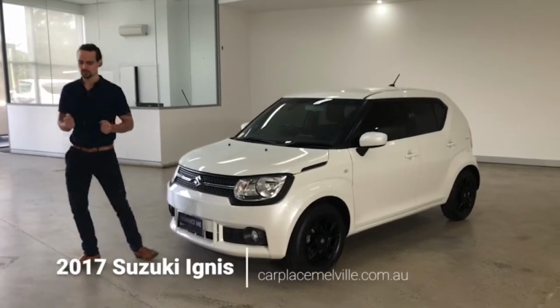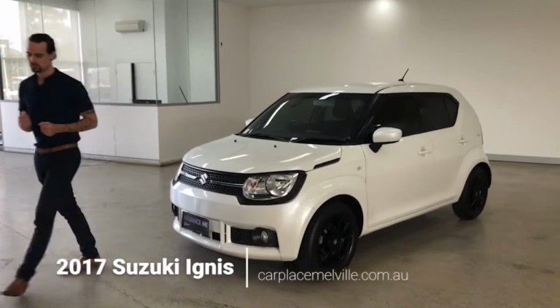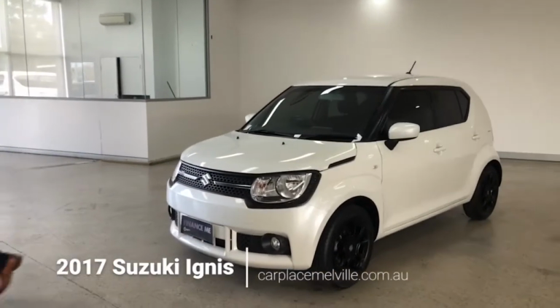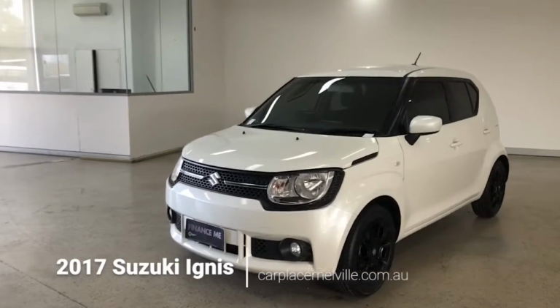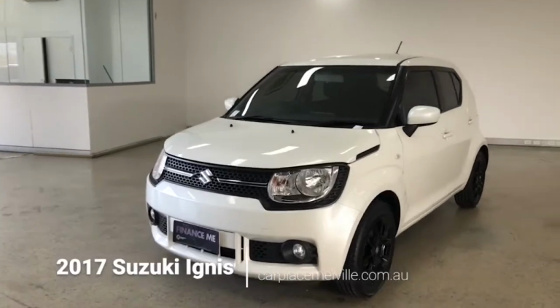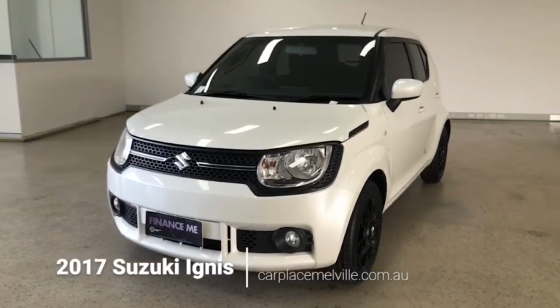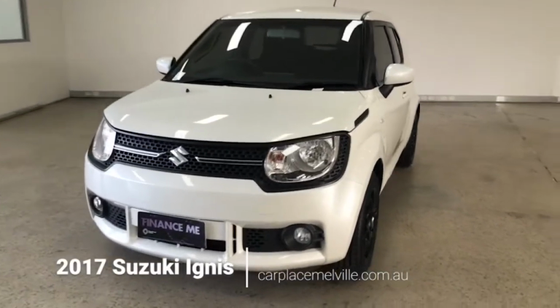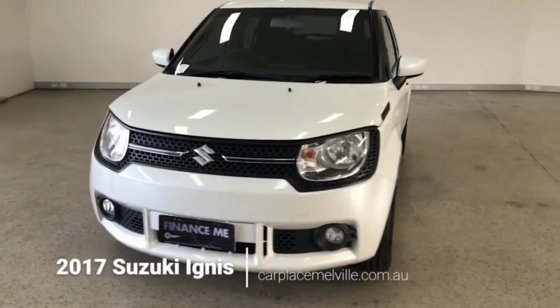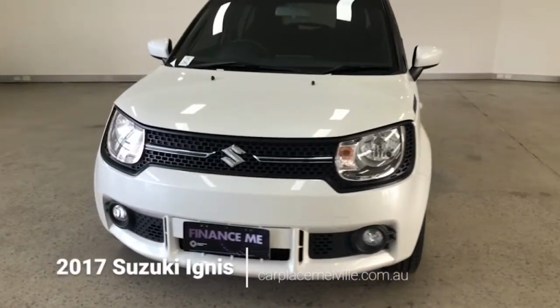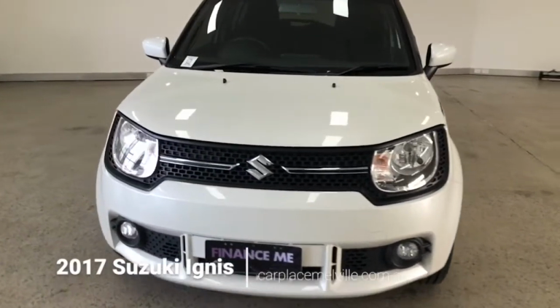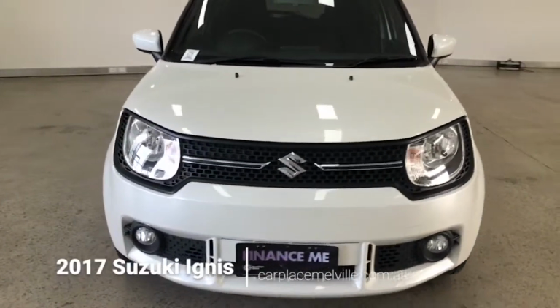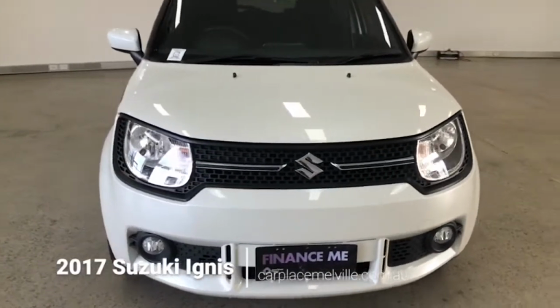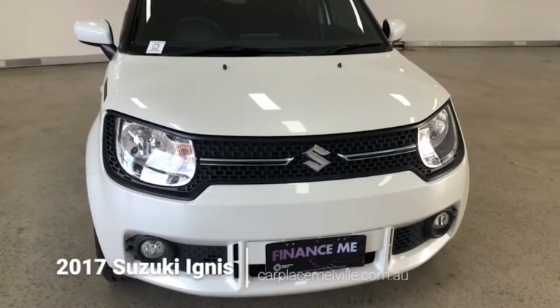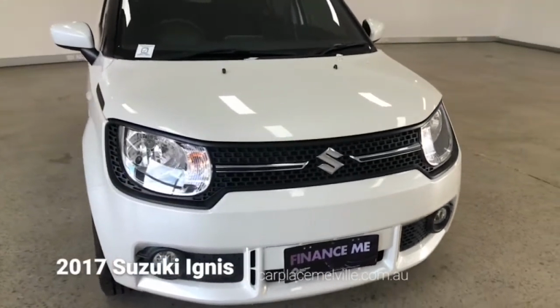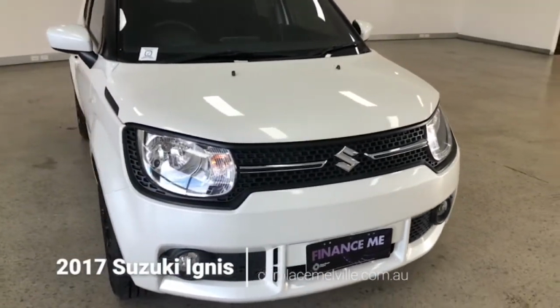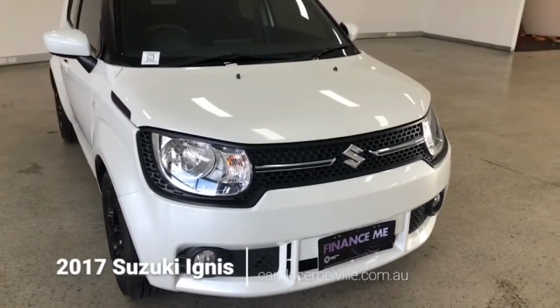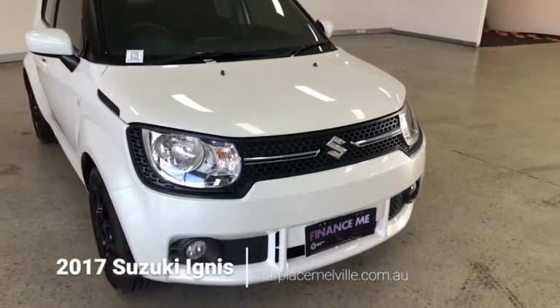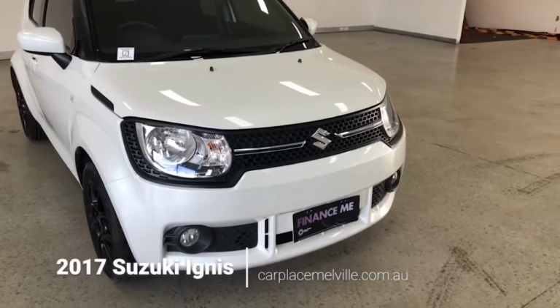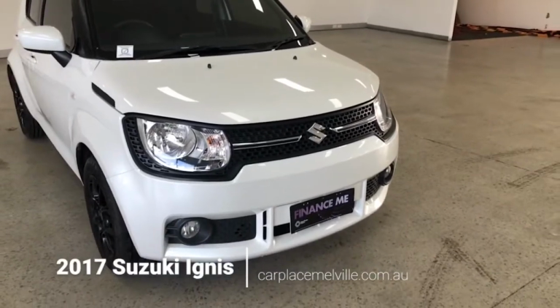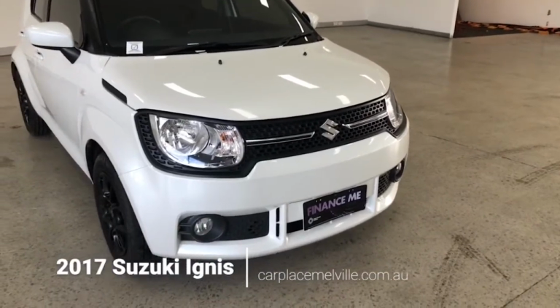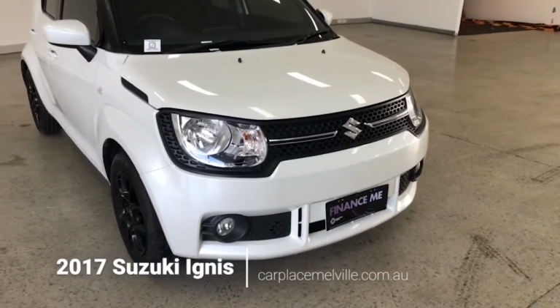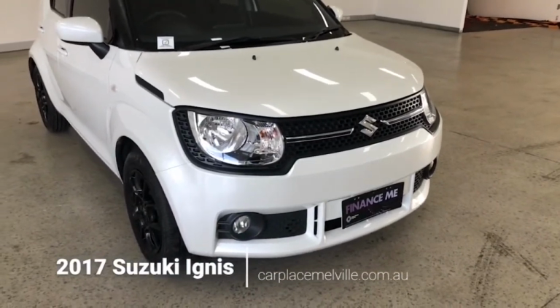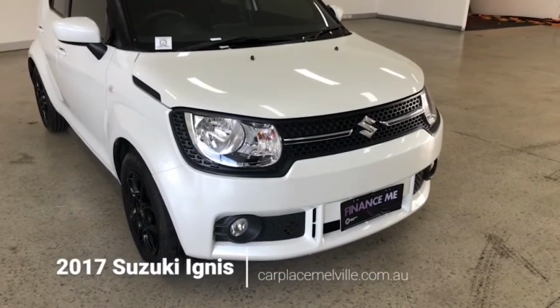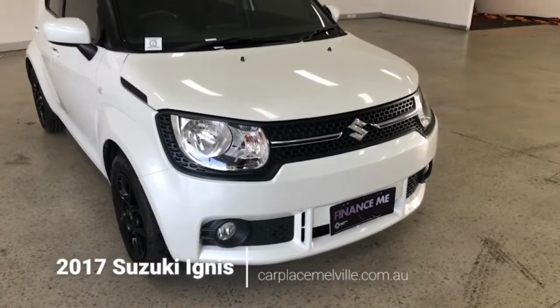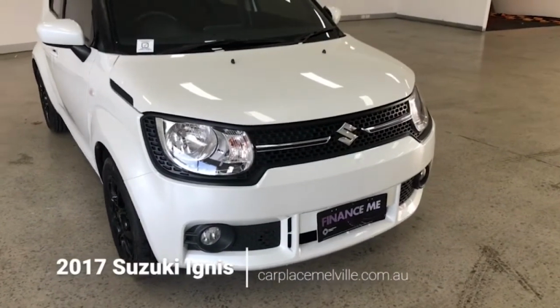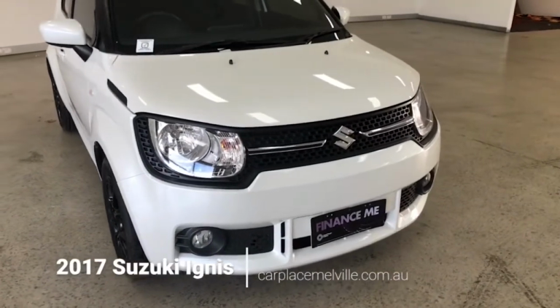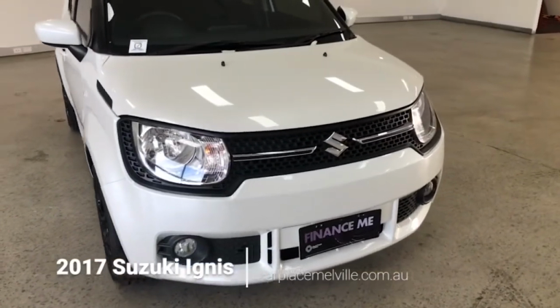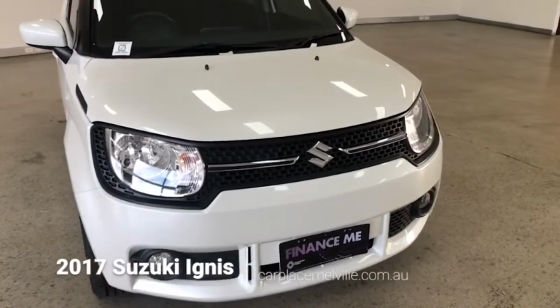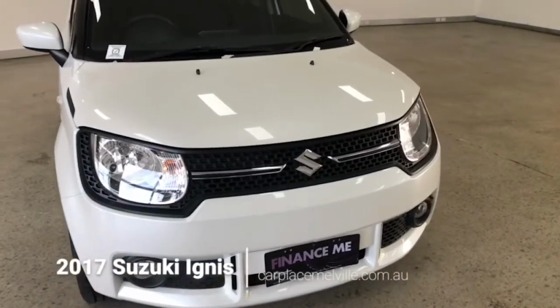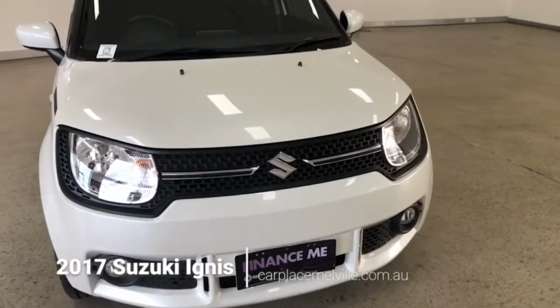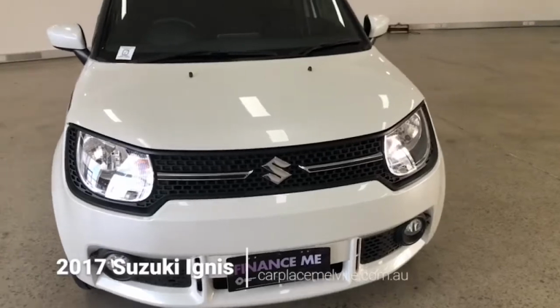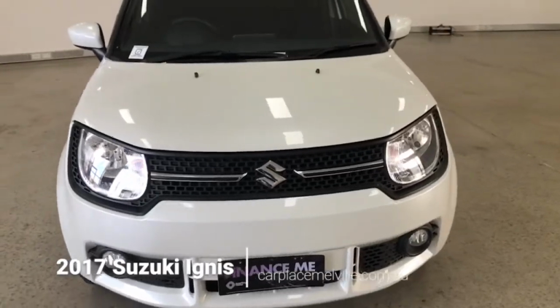Beginning with the front-on view, let me list off the car's key features. Inside we have eight airbags, ABS brakes, a four speaker stereo sound system, cruise control, central locking, and GPS satellite navigation.